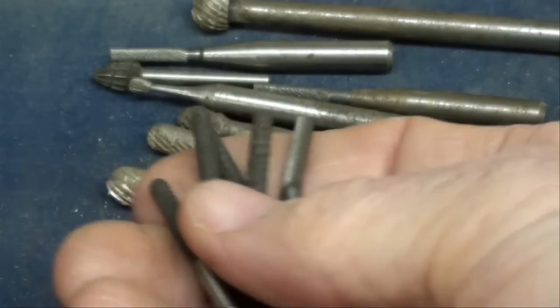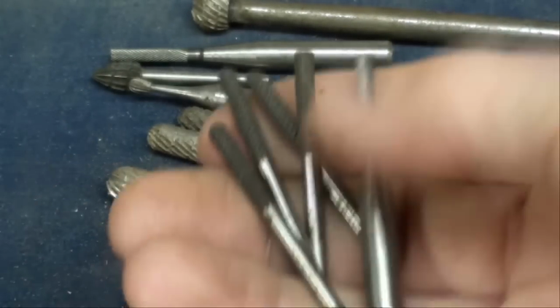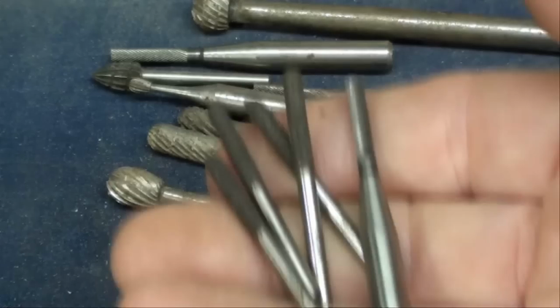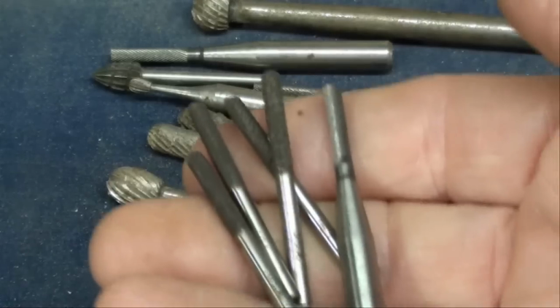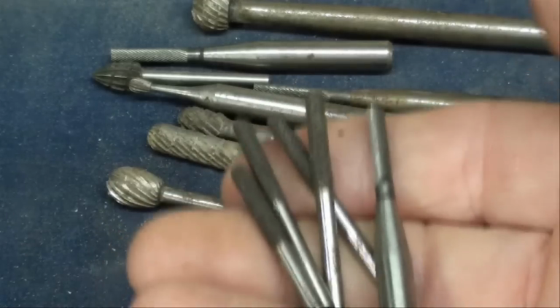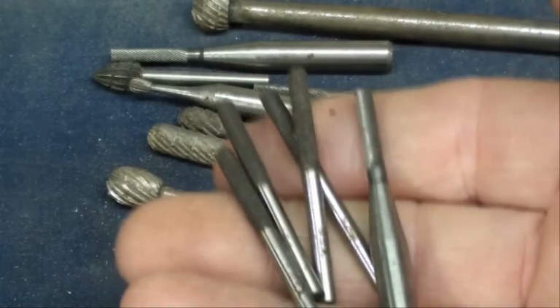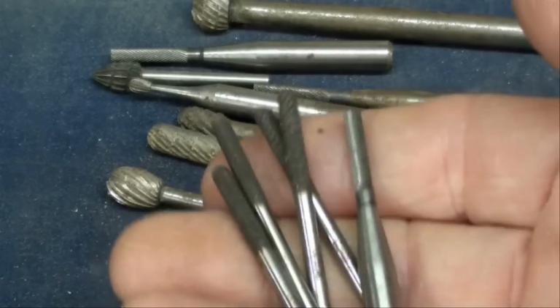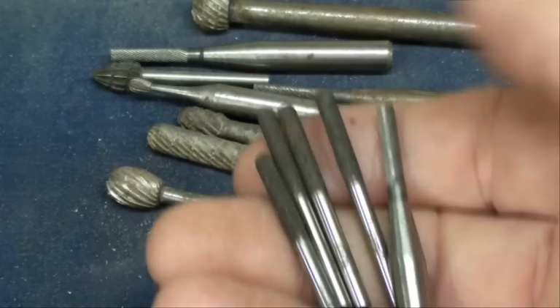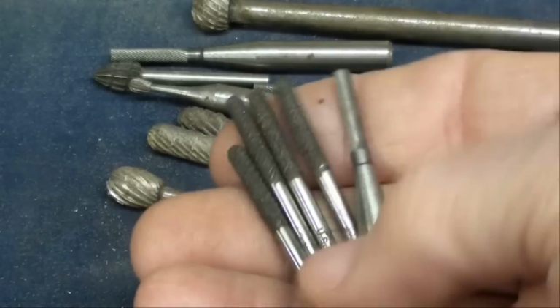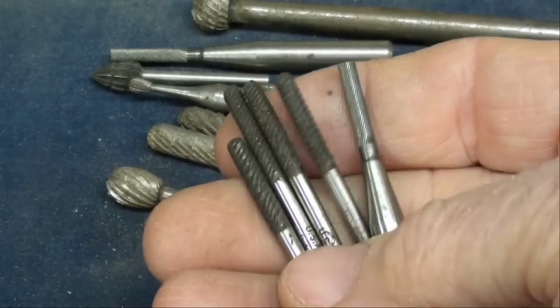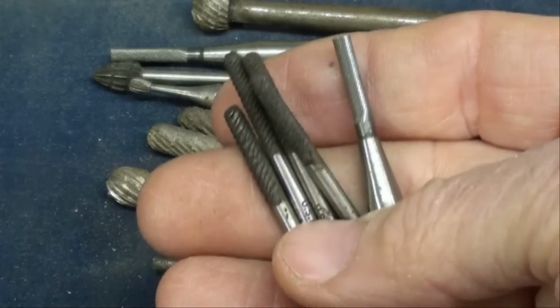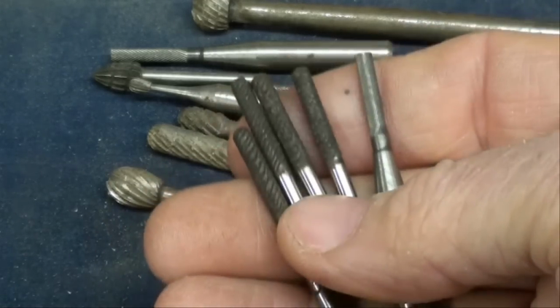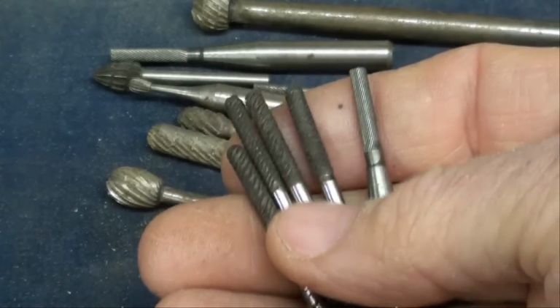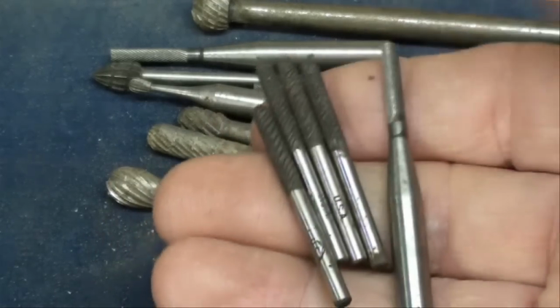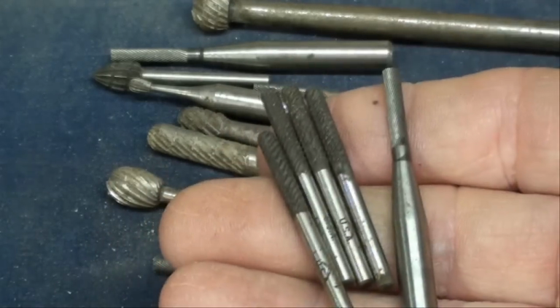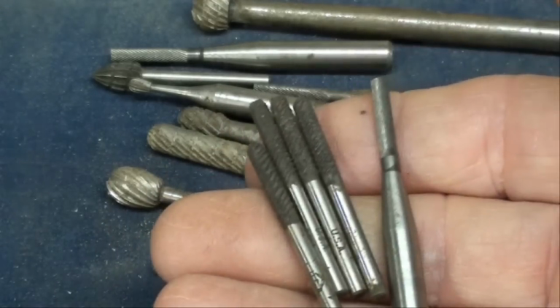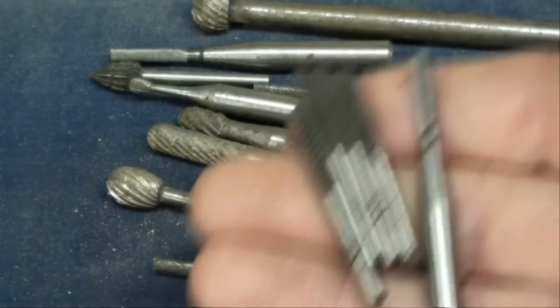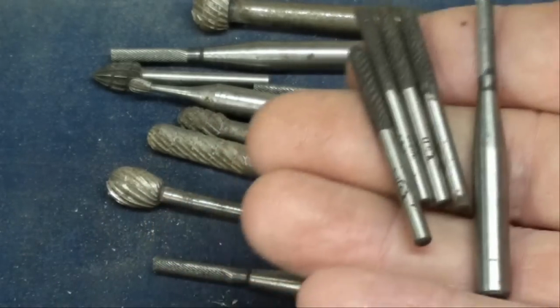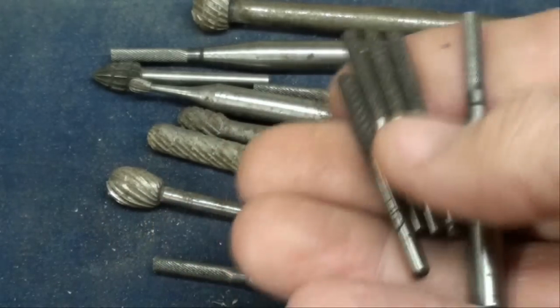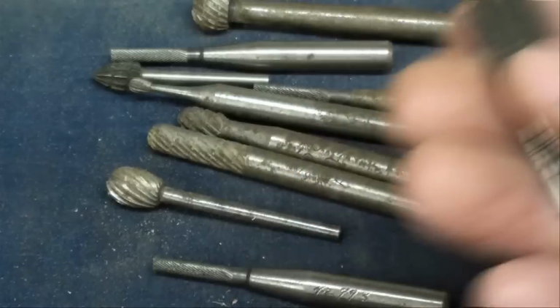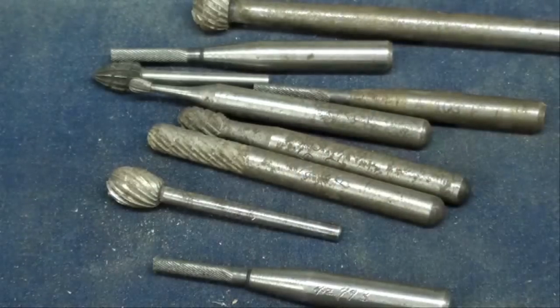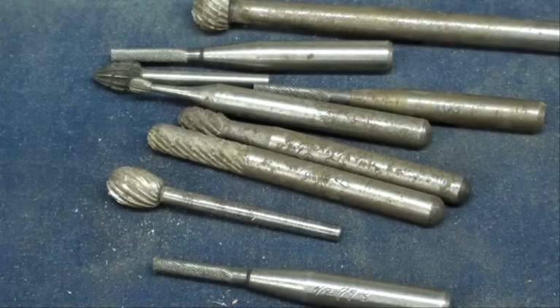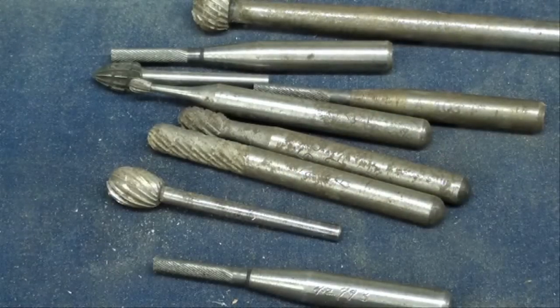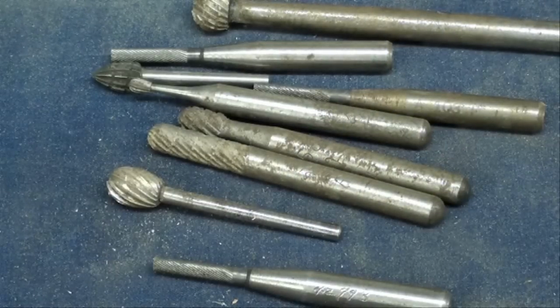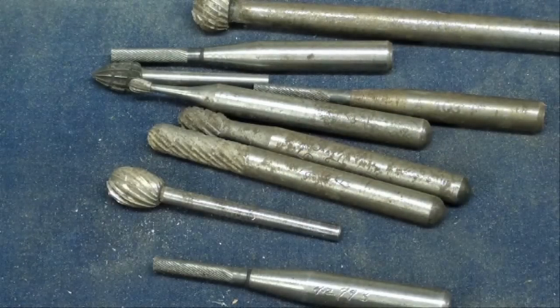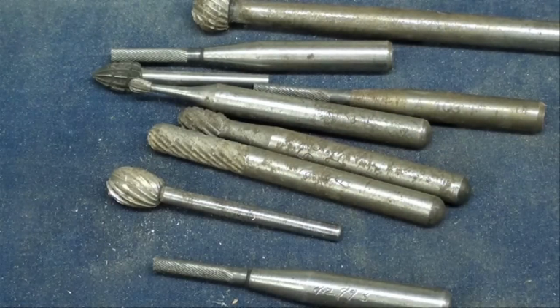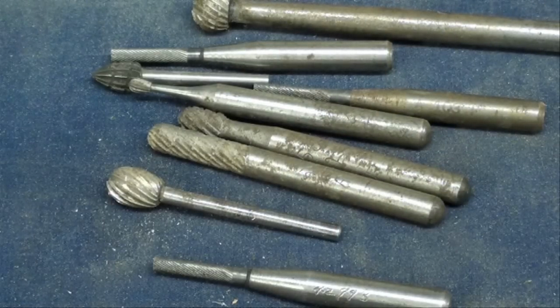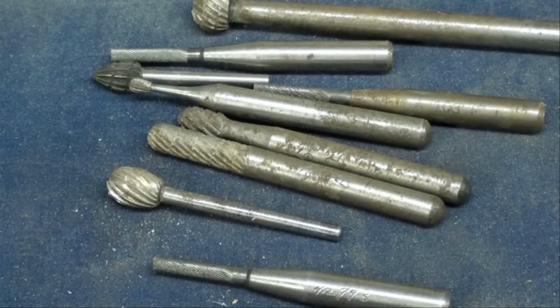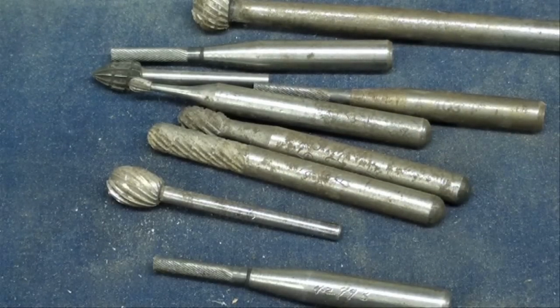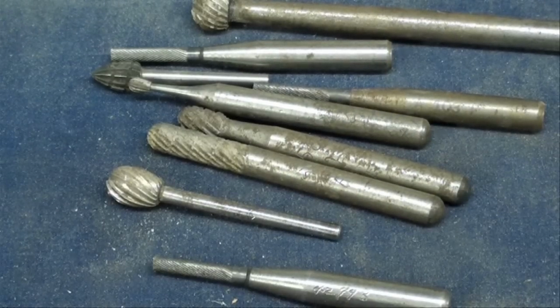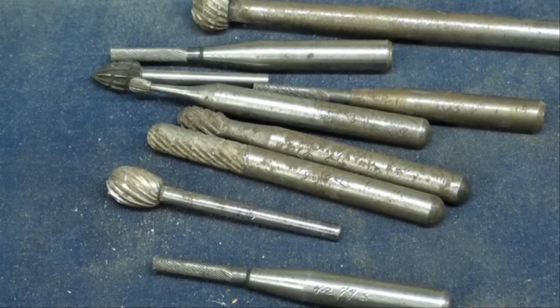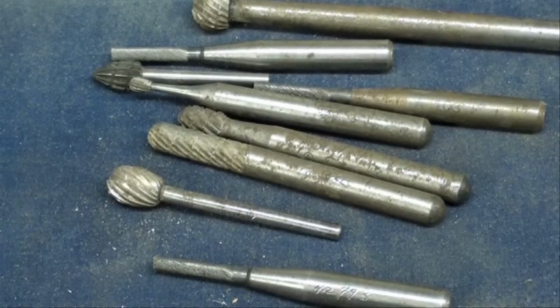I am not a big fan of rotary files — haven't had all that much luck with them, so I avoid using them even though I have quite a large quantity.